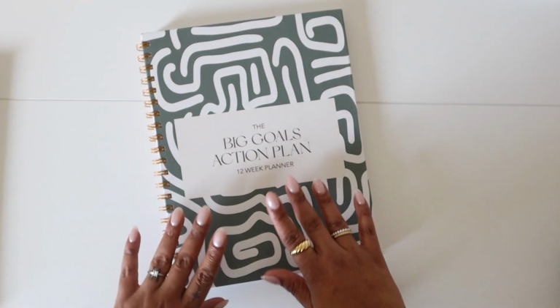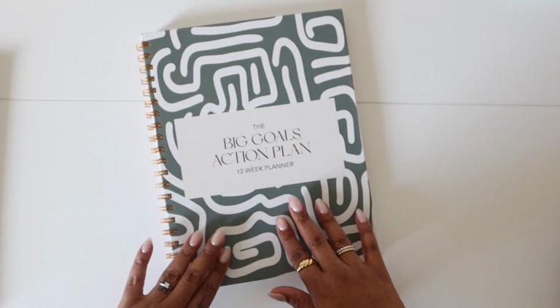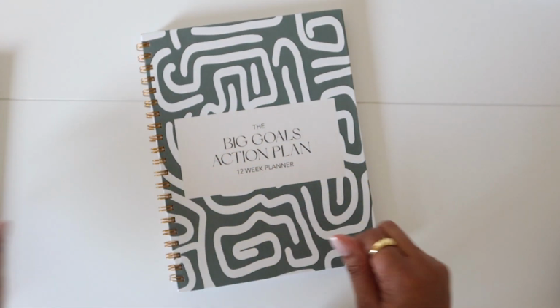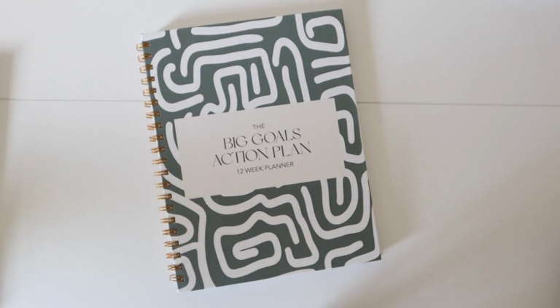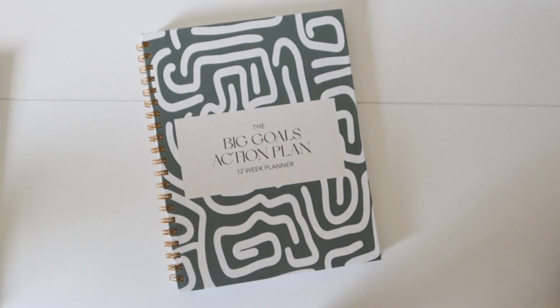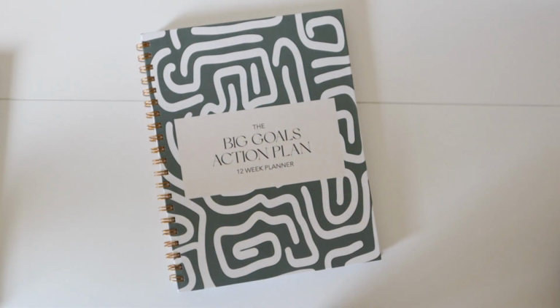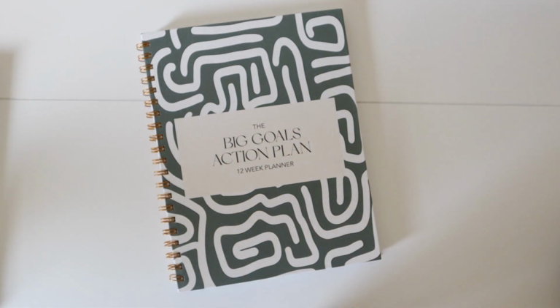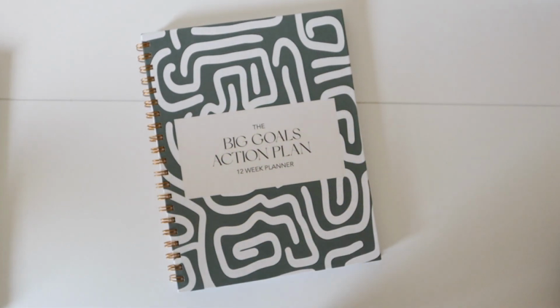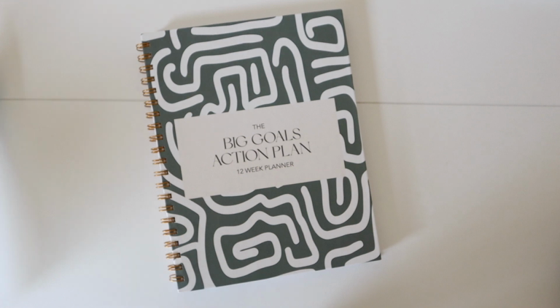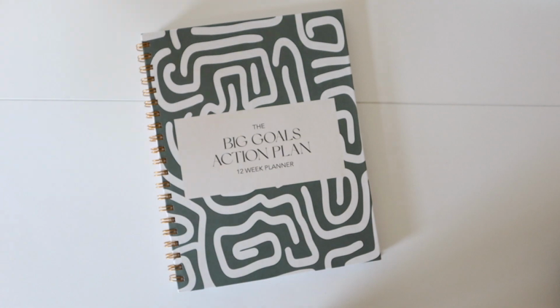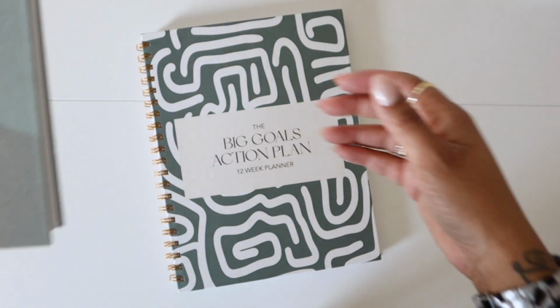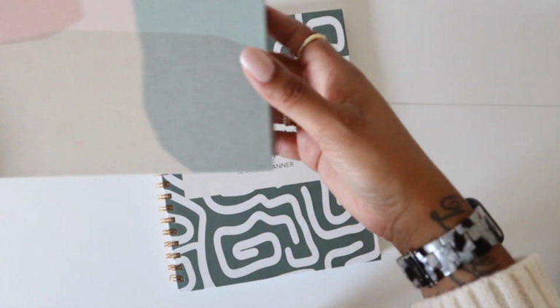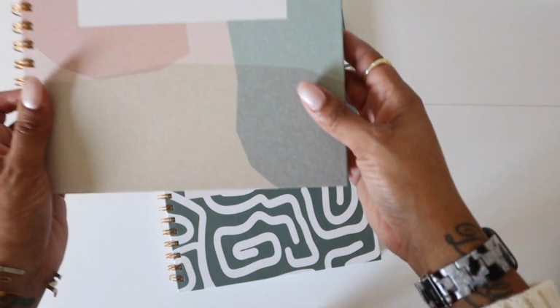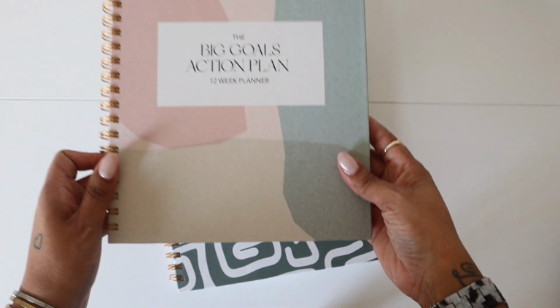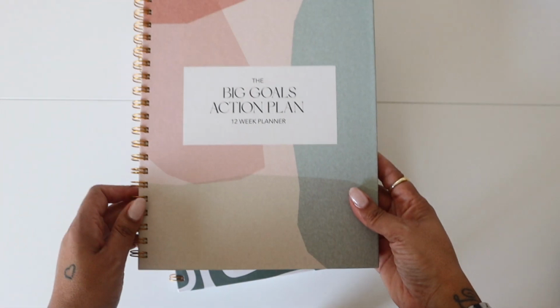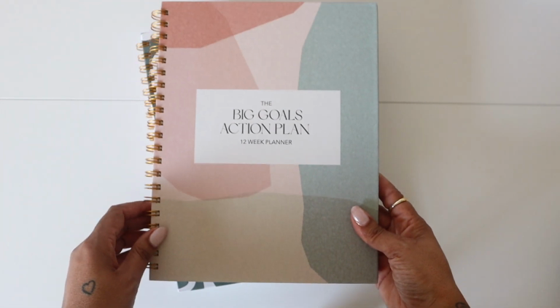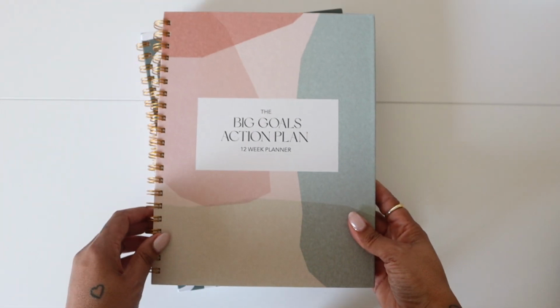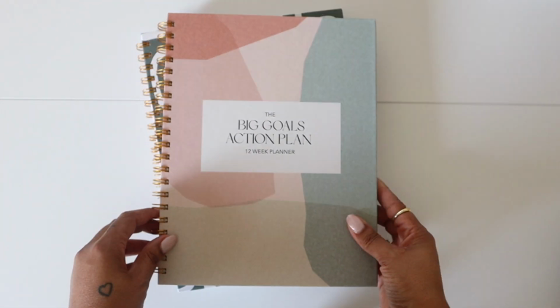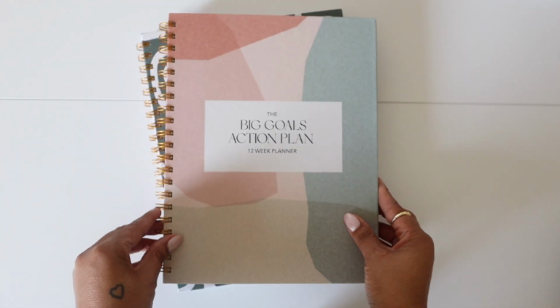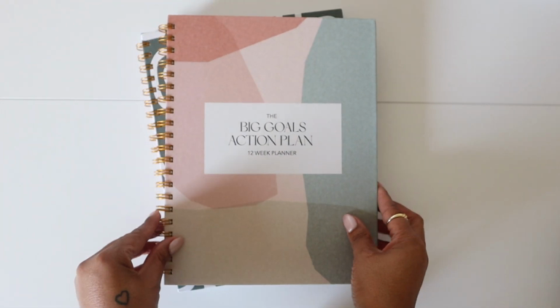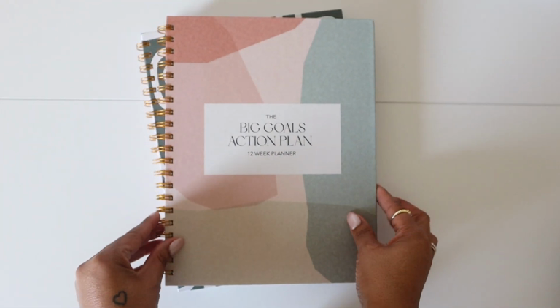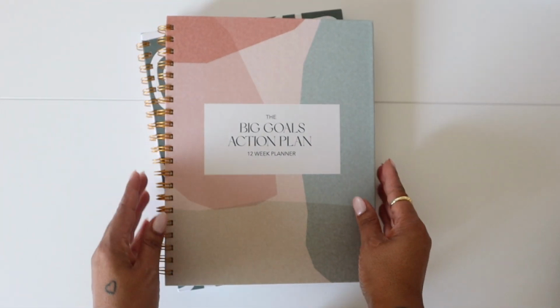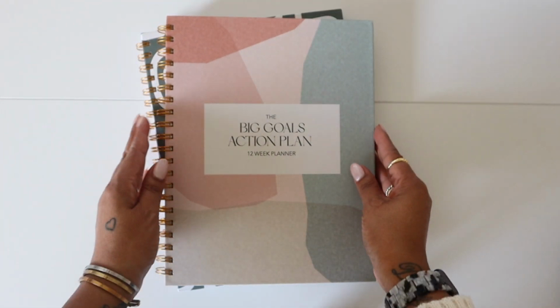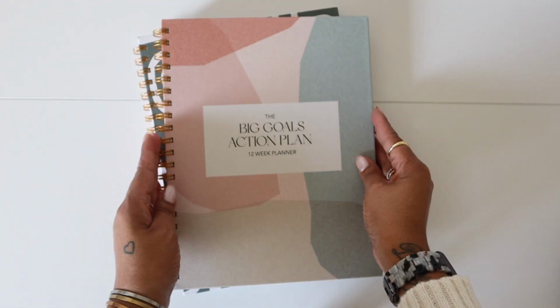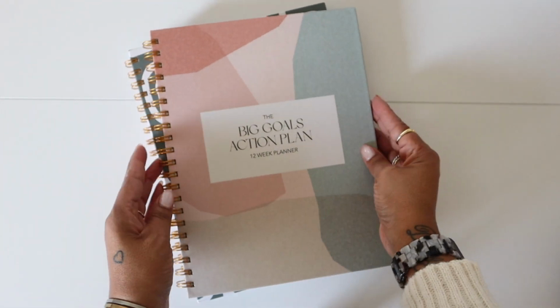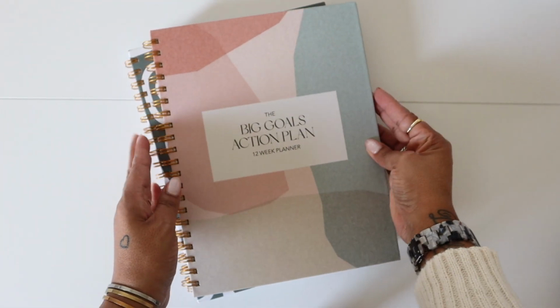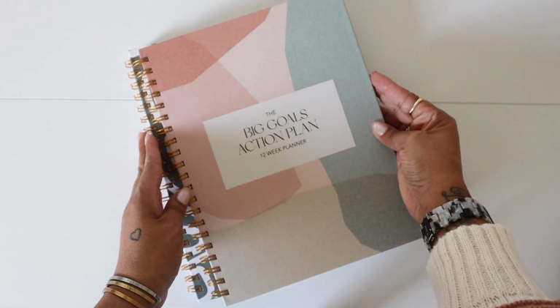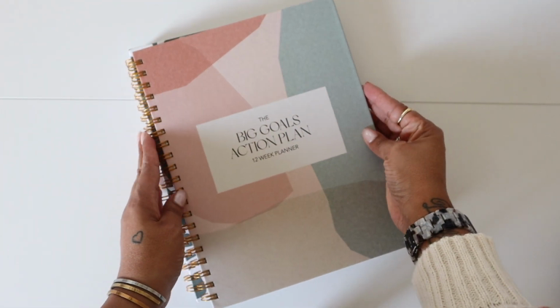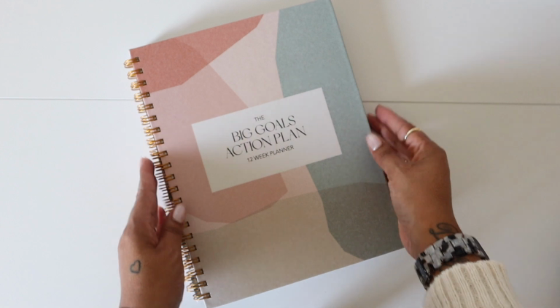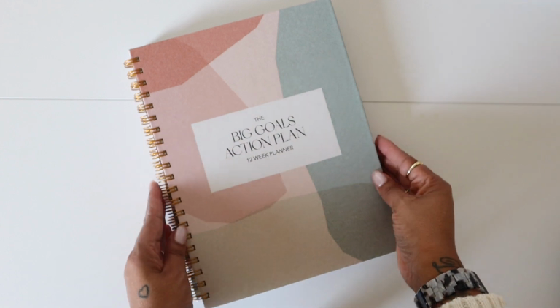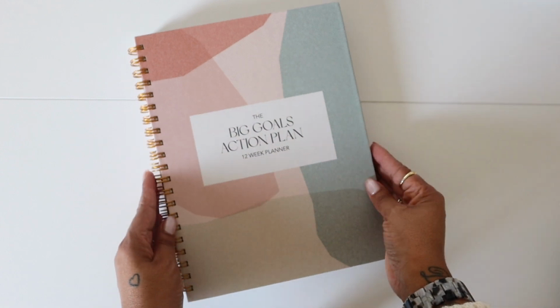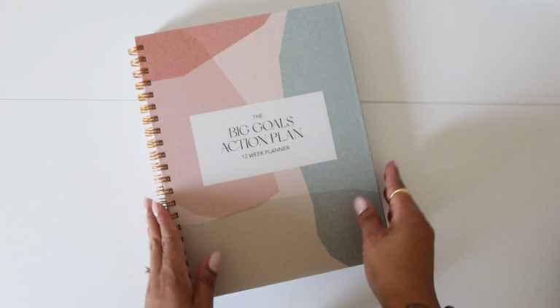This is the matcha cover — it is olive with a cool maize on top. And then this is our mocha cover, which is giving pinks, tans, and olives.